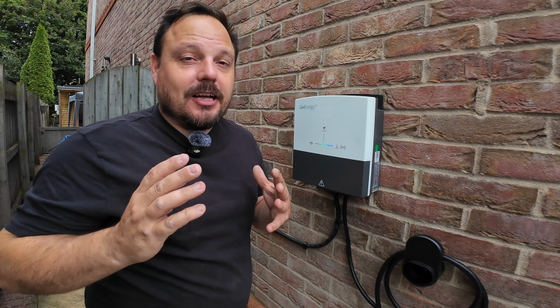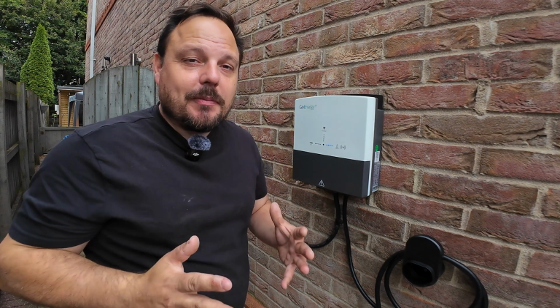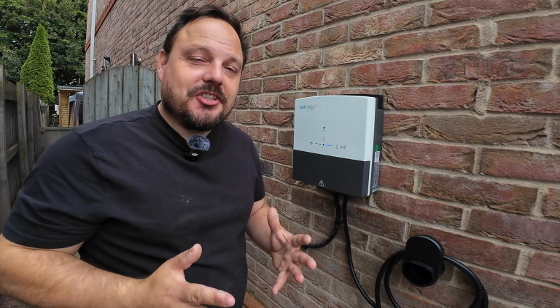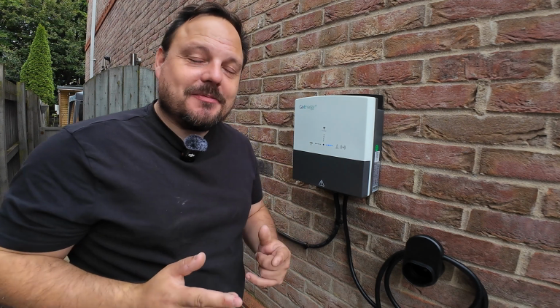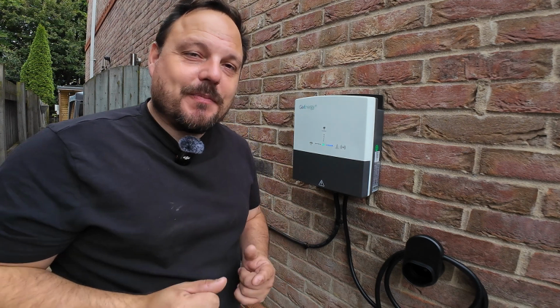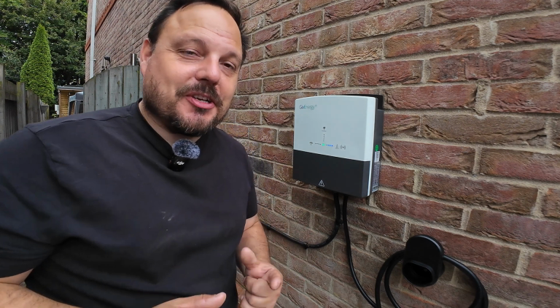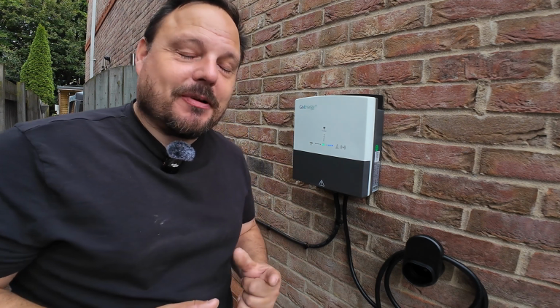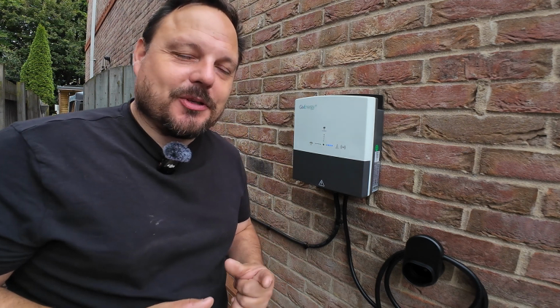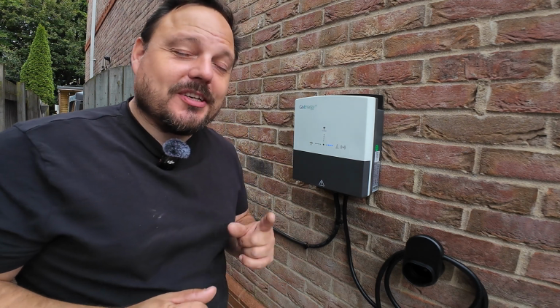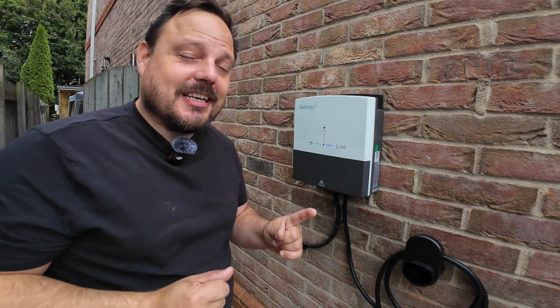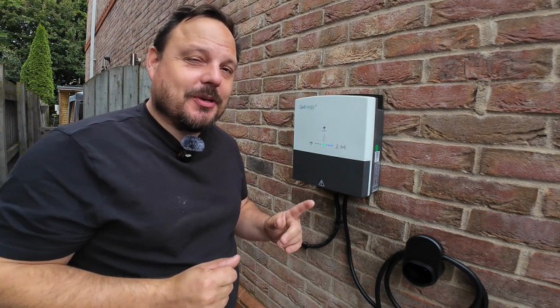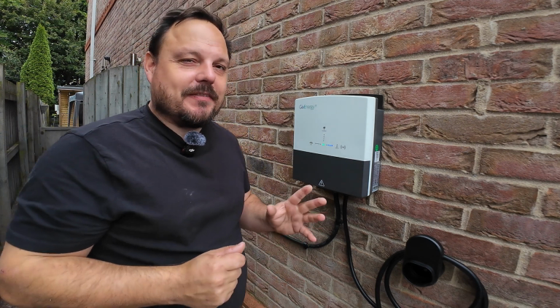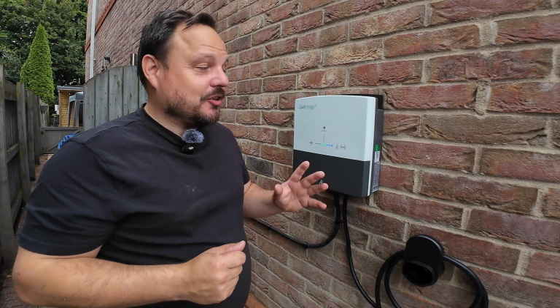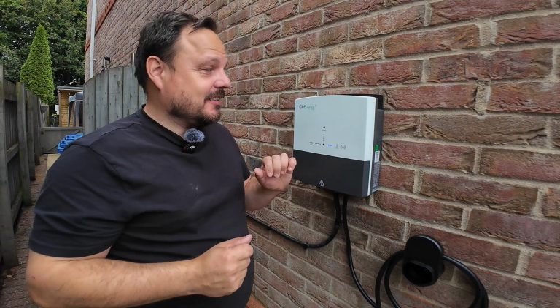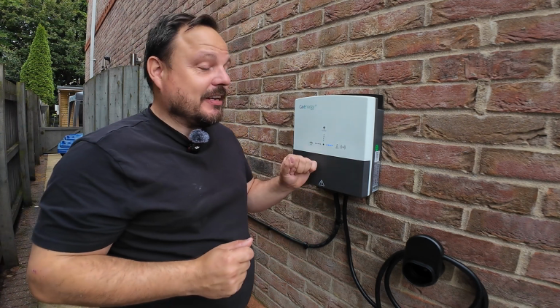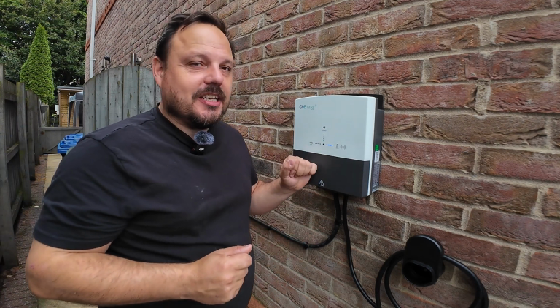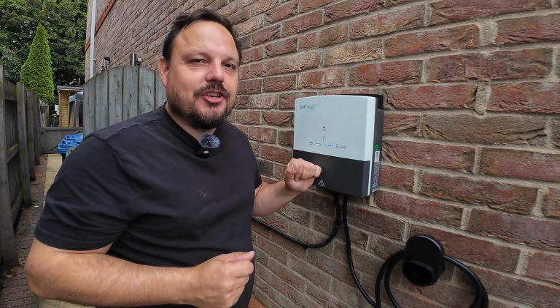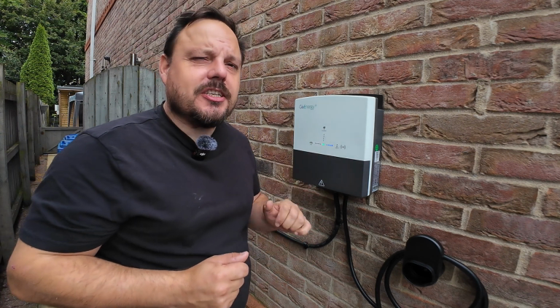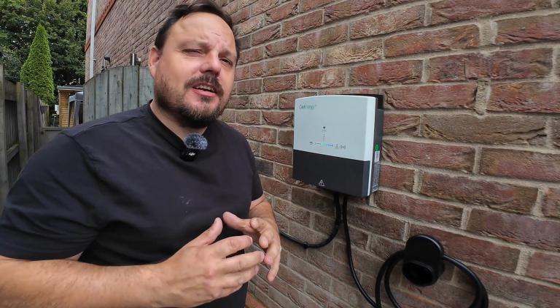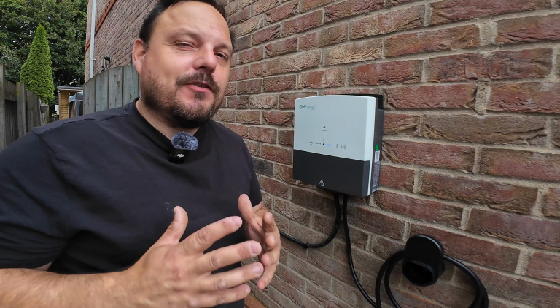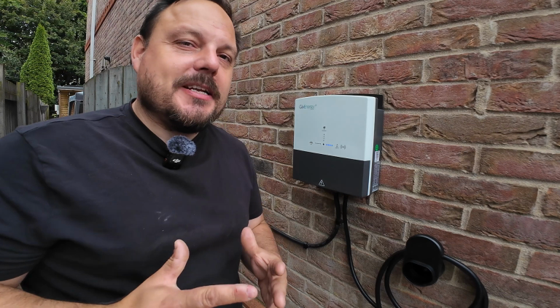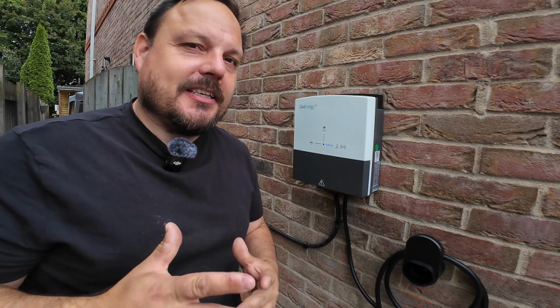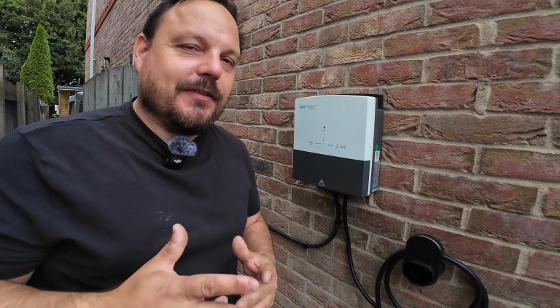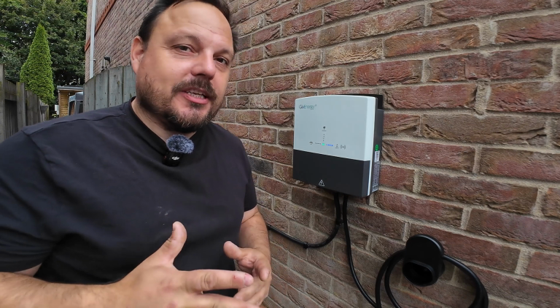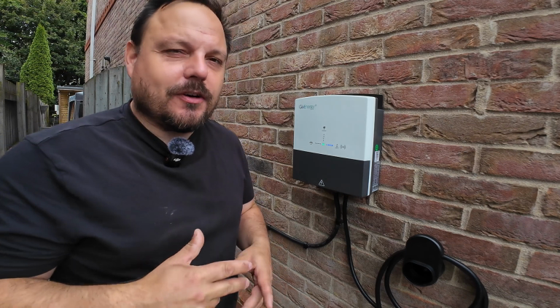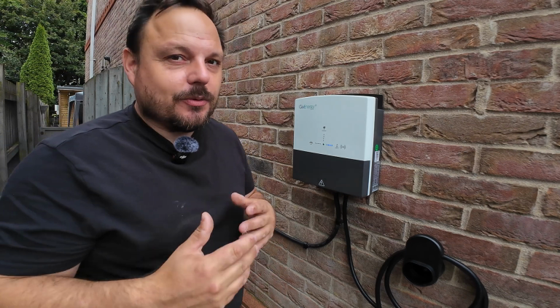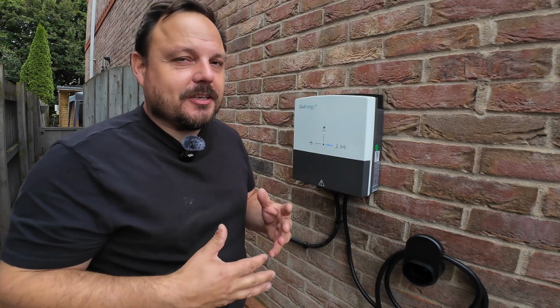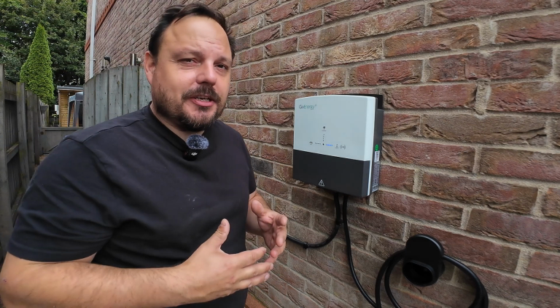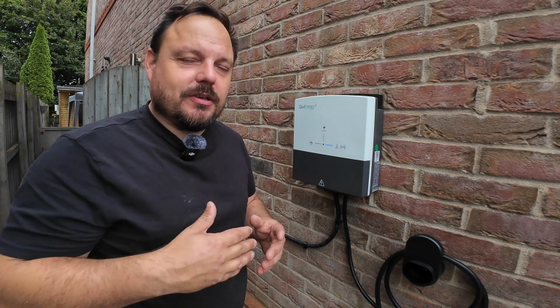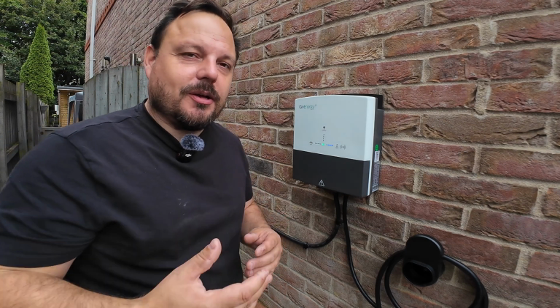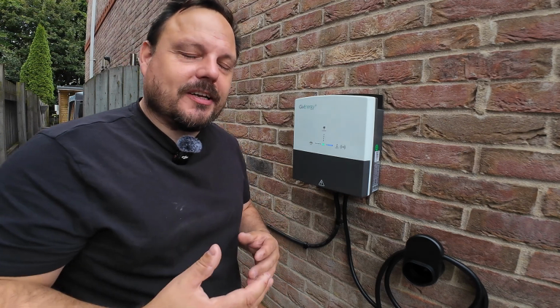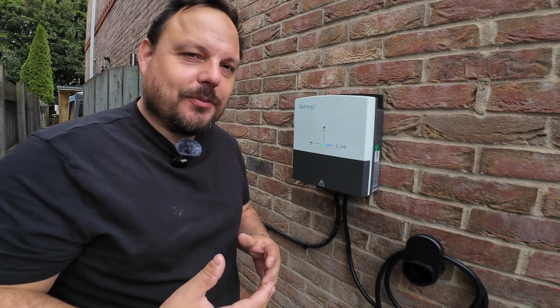Hello and welcome back to the channel, it's Mark from PowerSonic and Apprentice 101. Today we're going to be having a look at this GiveEnergy EV charger. I've not made a dedicated video on these before — it's always been in combination with an all-in-one and a gateway.